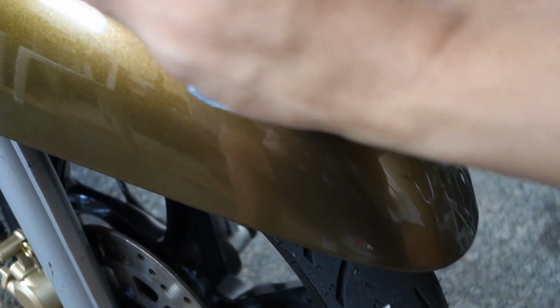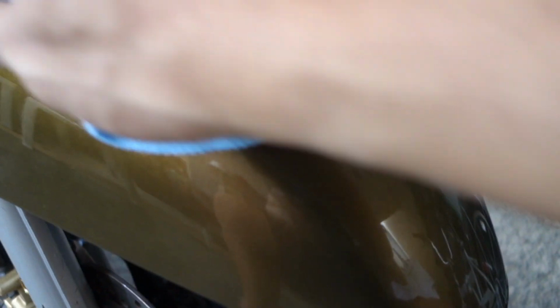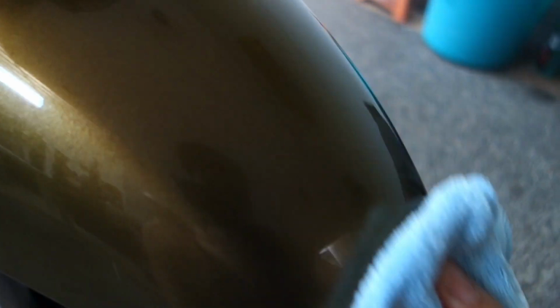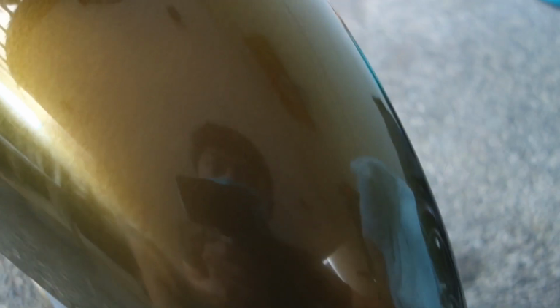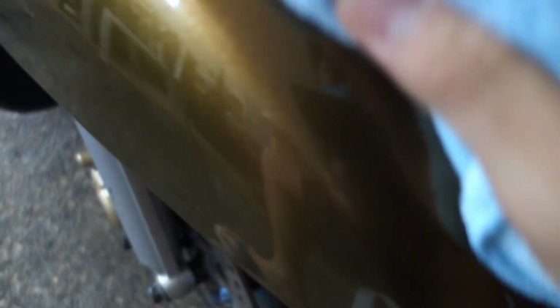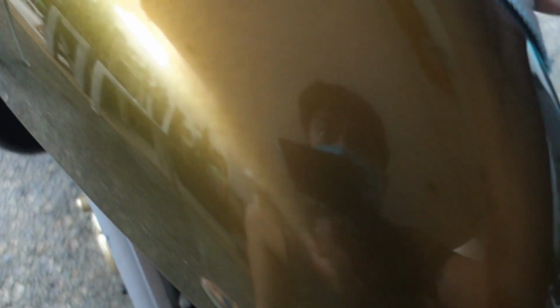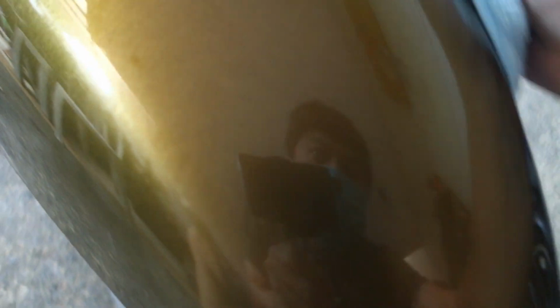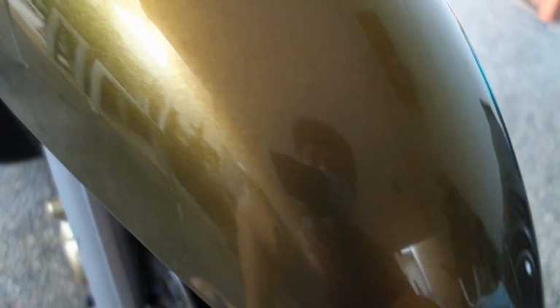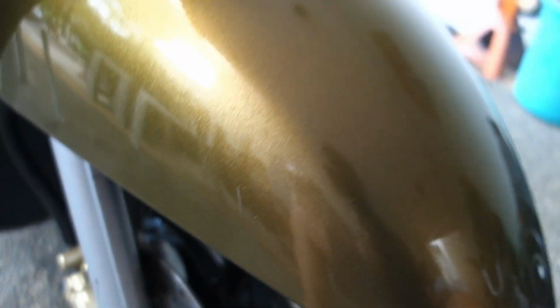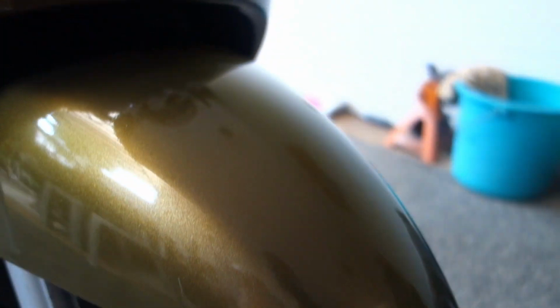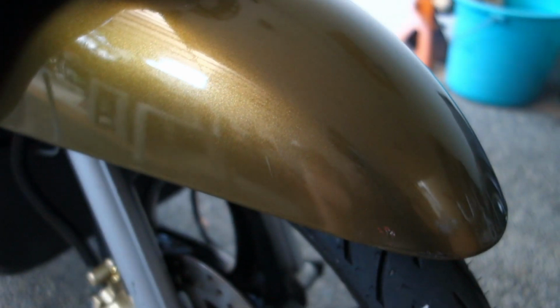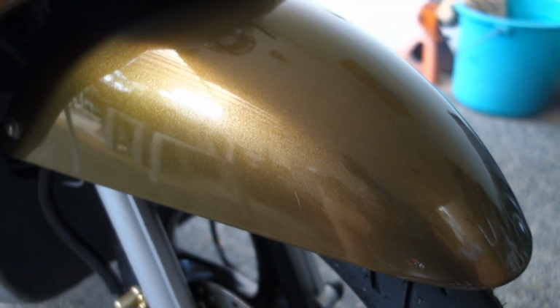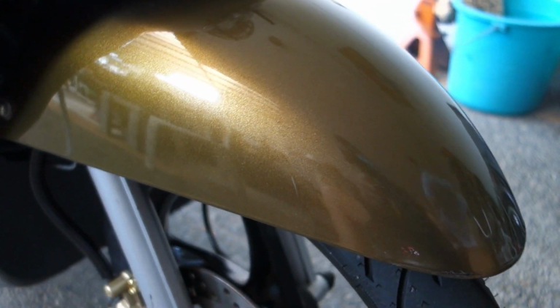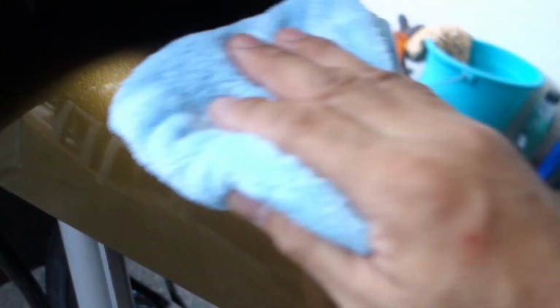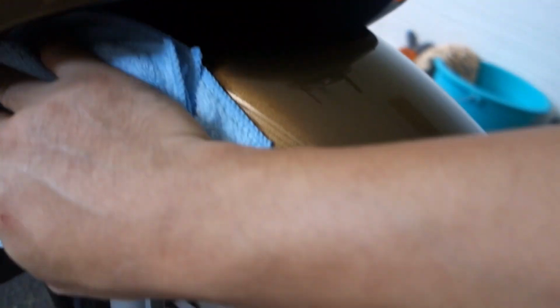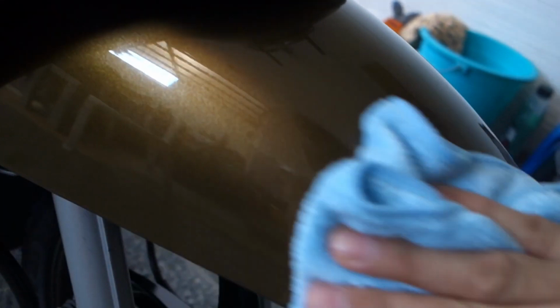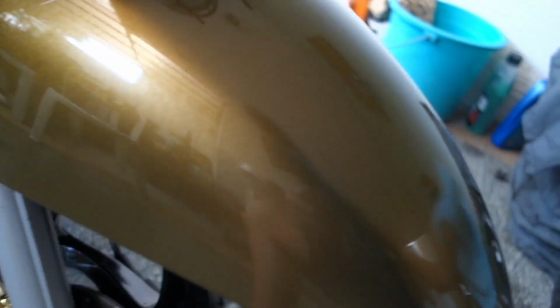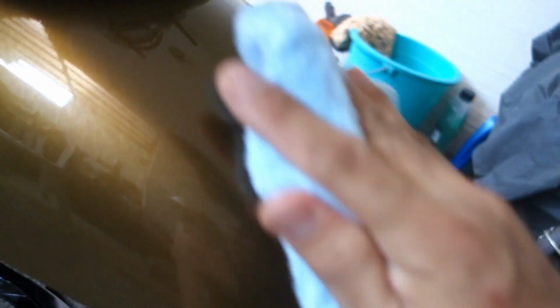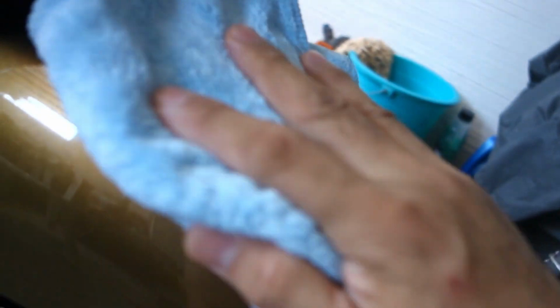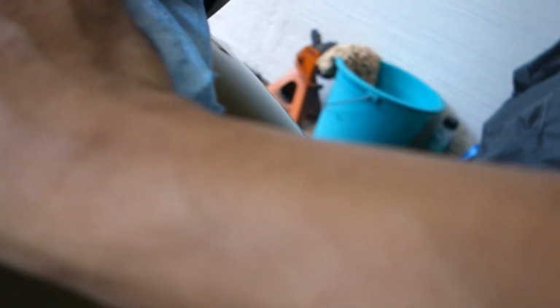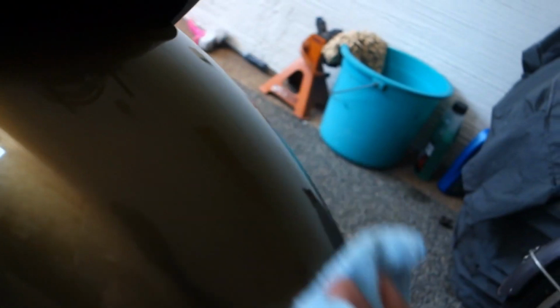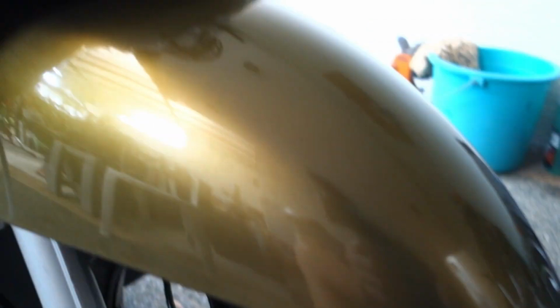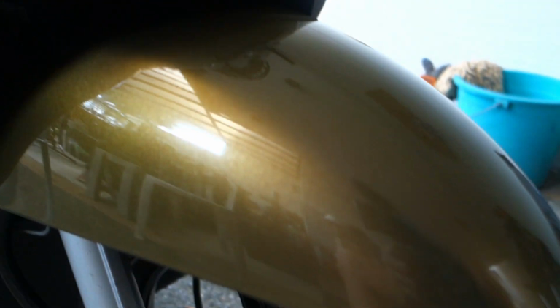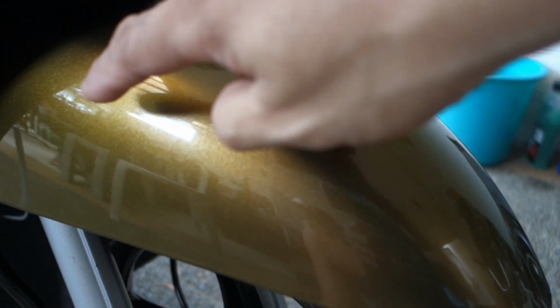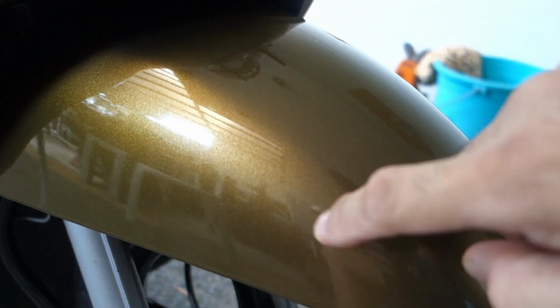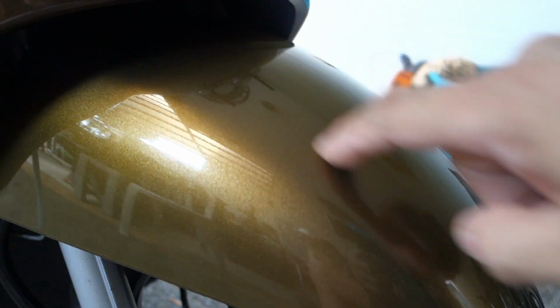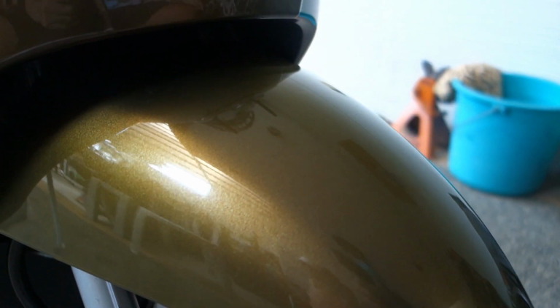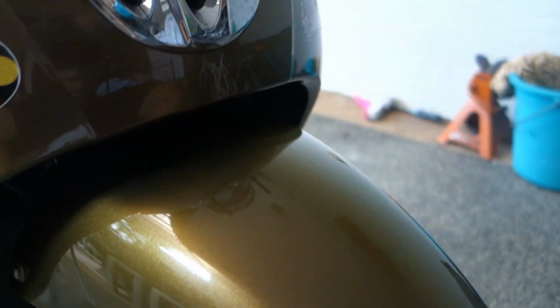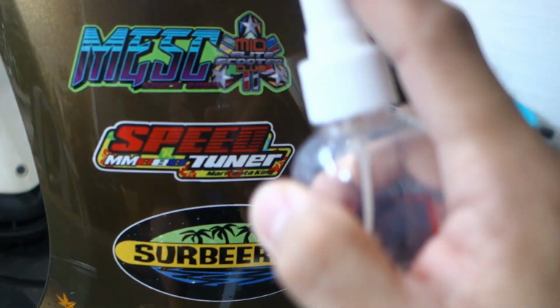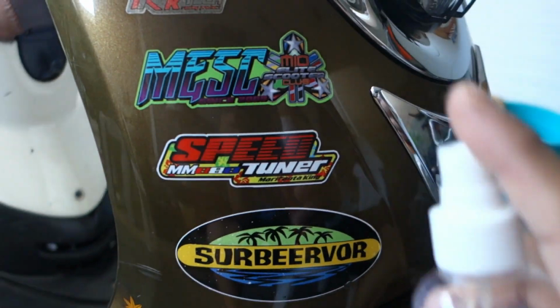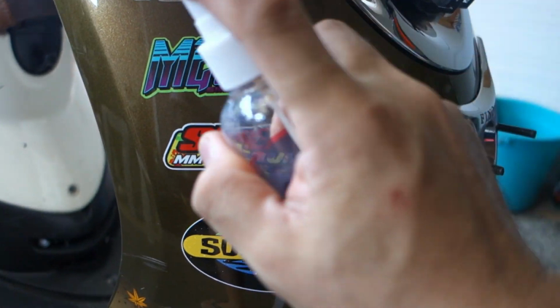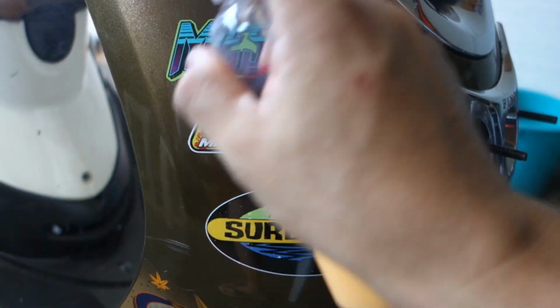Wow, ang ganda, oh. Ang tab. Stock paint ito, huh? Stock paint. Grabe ito. Swabe. Mabilis lang ito kasi maliit lang yung motor.